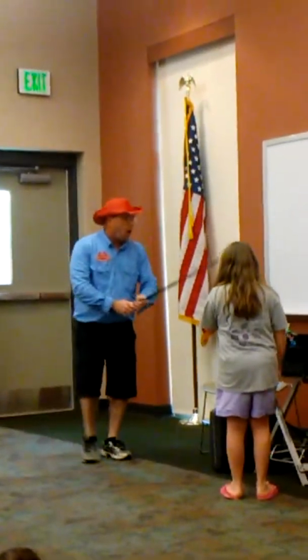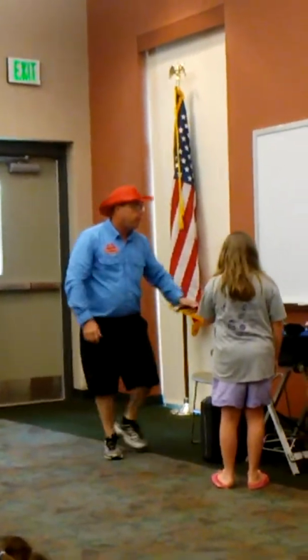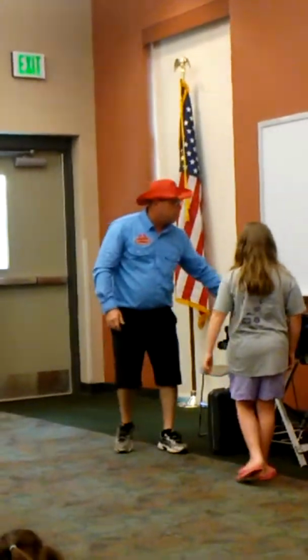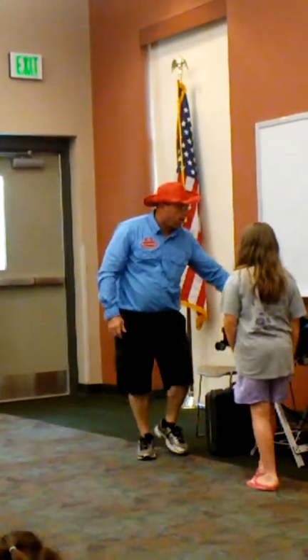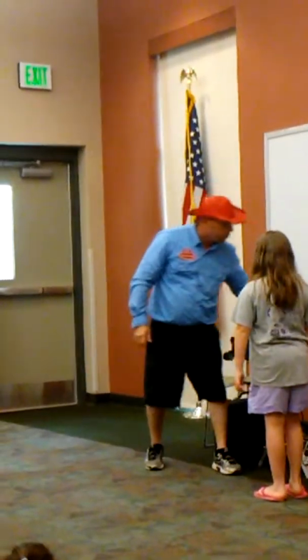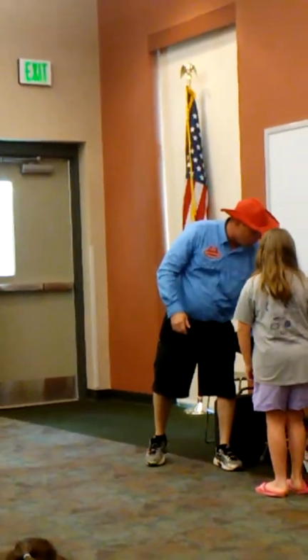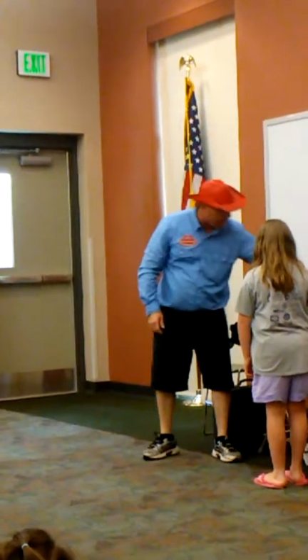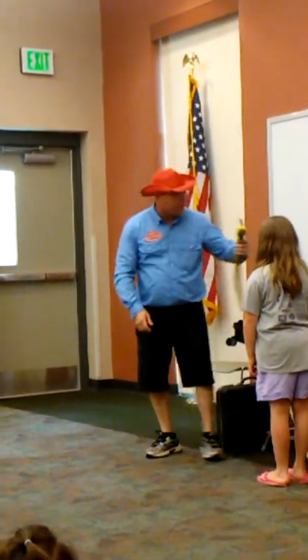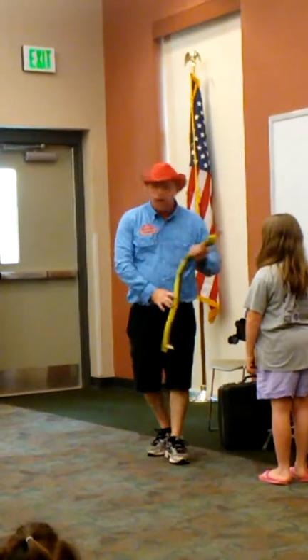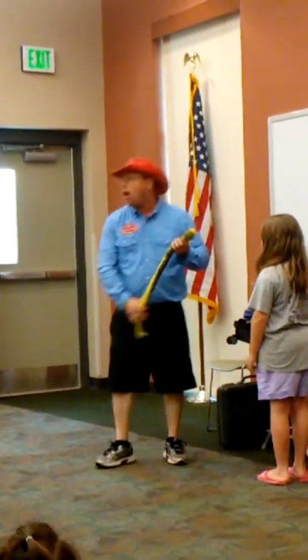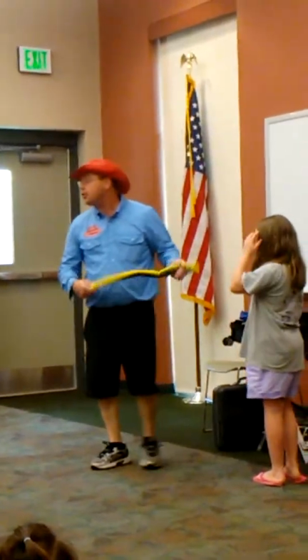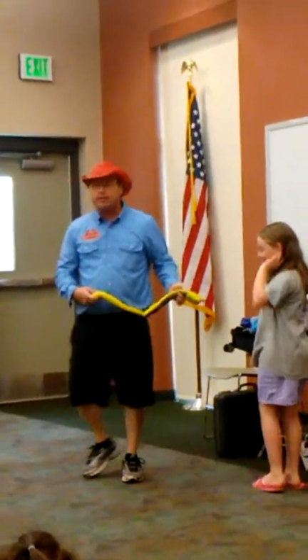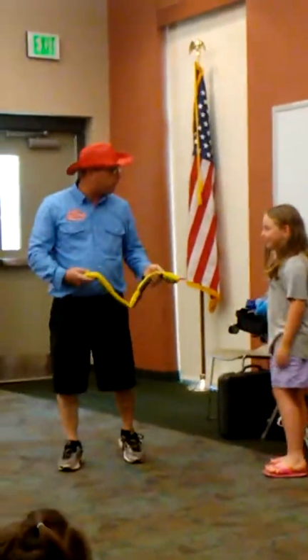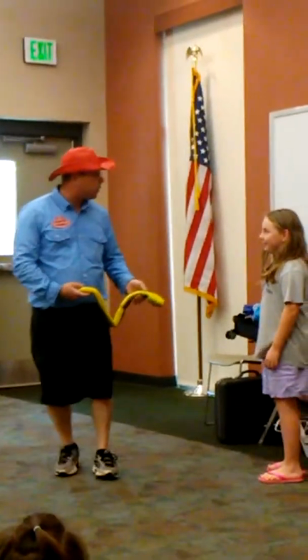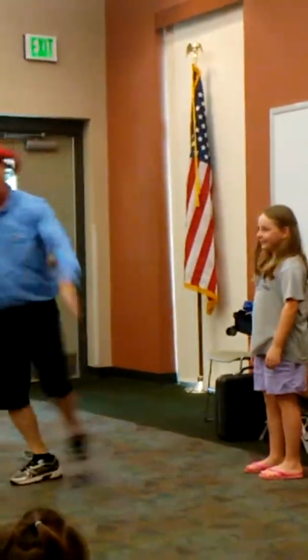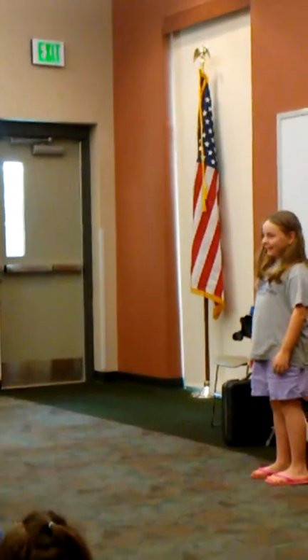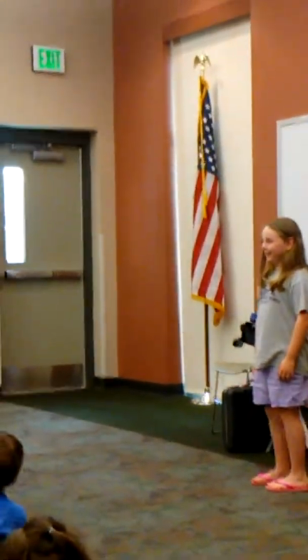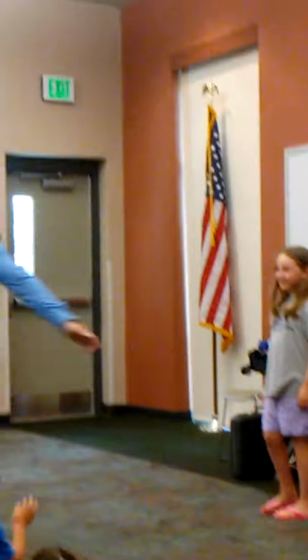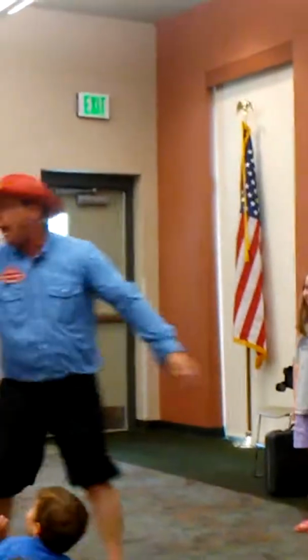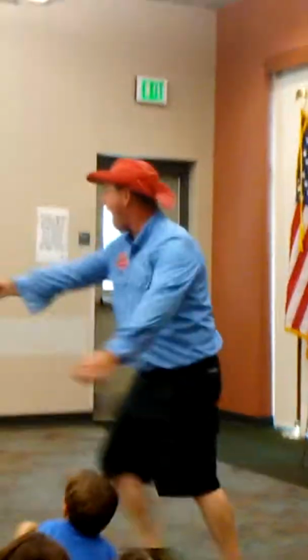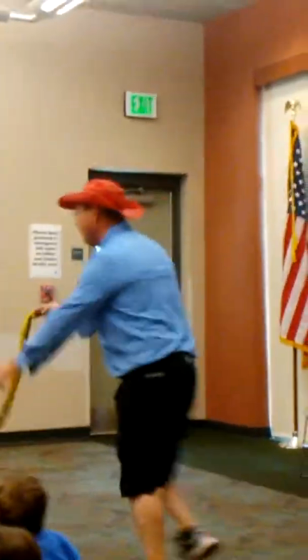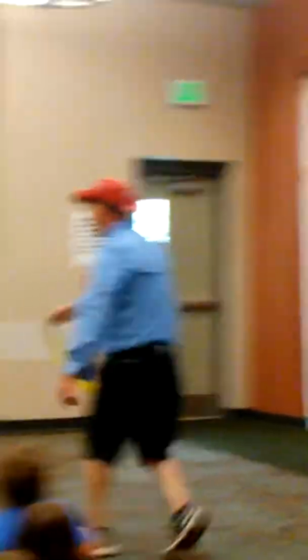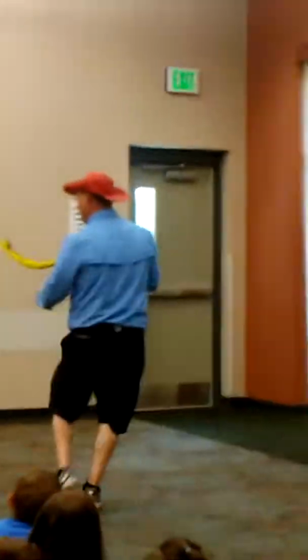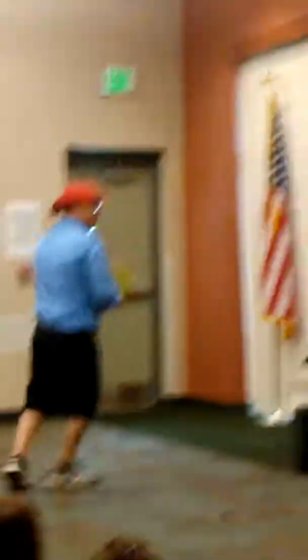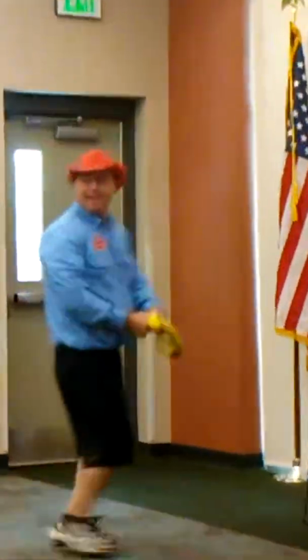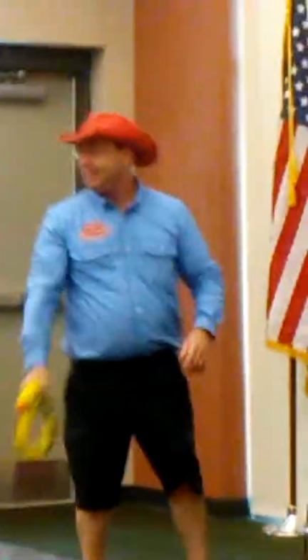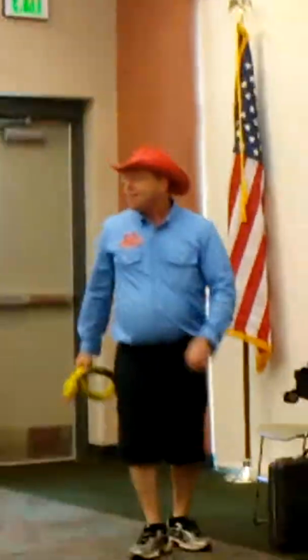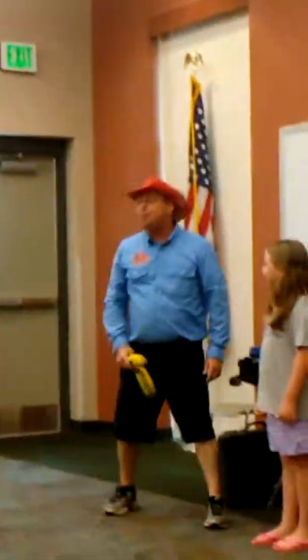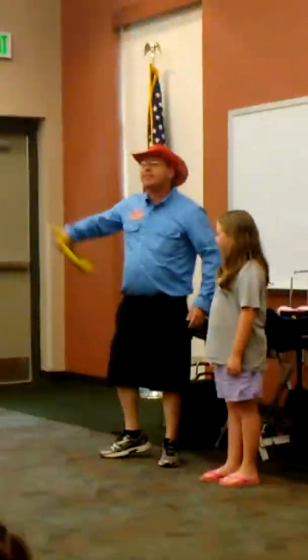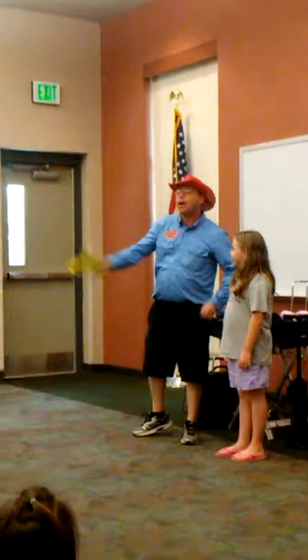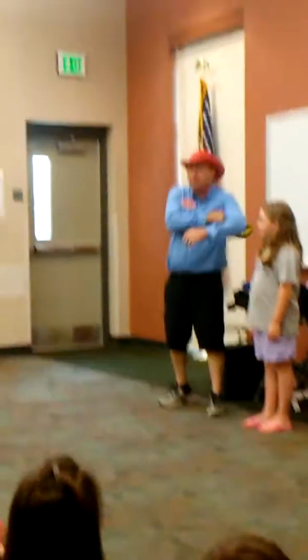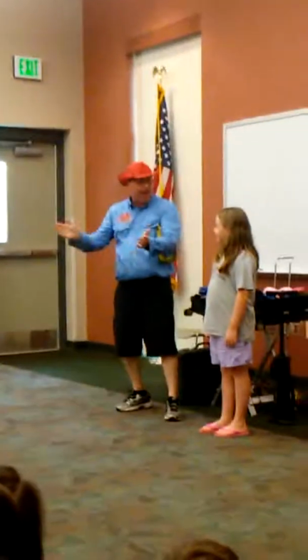Oh Marissa, you are like — girl, brave! That's amazing, y'all. I thought that this snake was real, but it's not real! Everybody let's give Marissa a big hand!